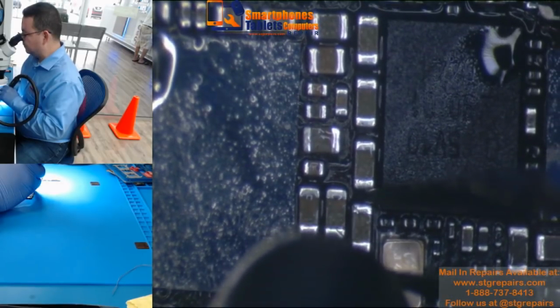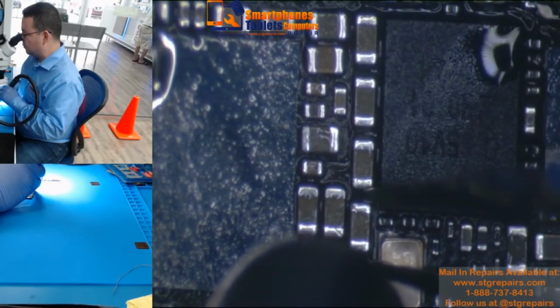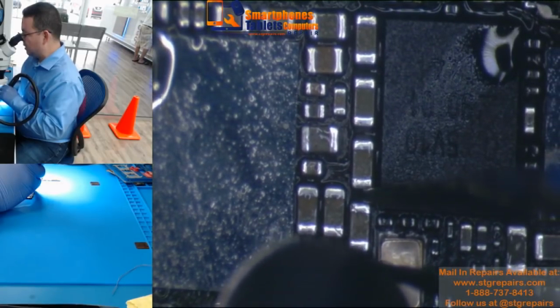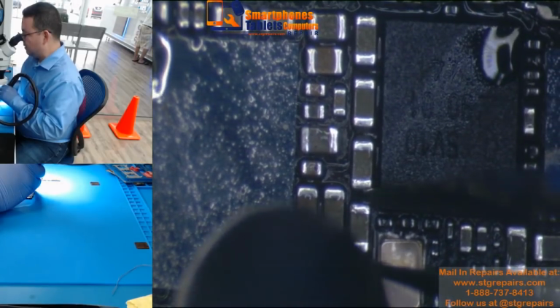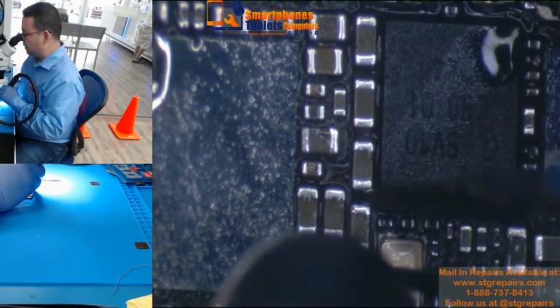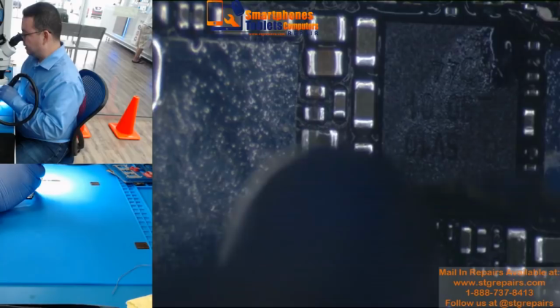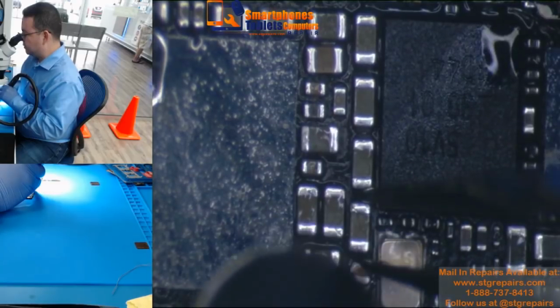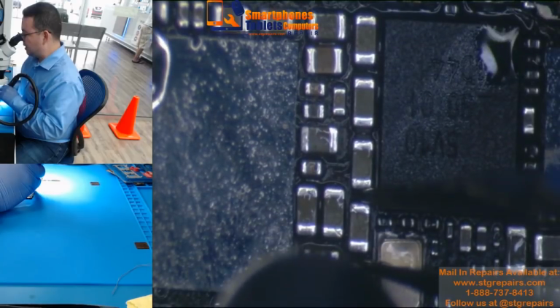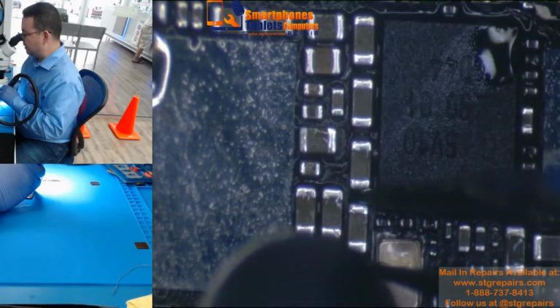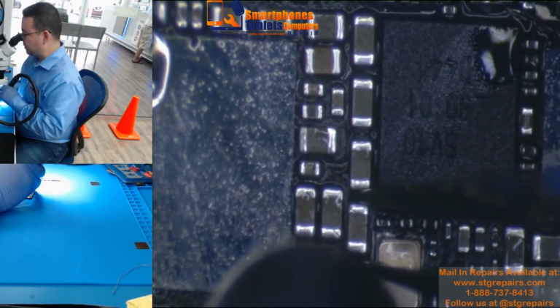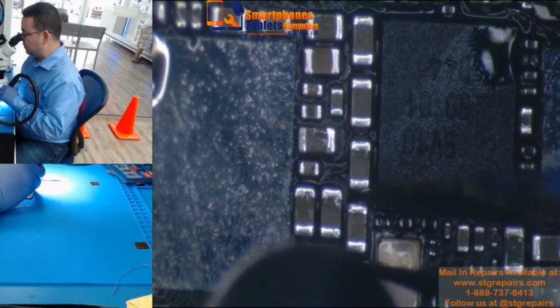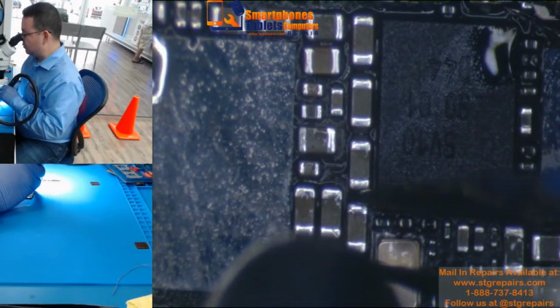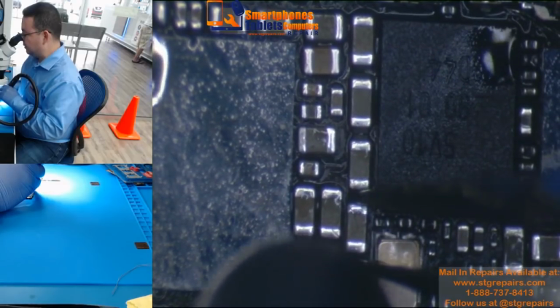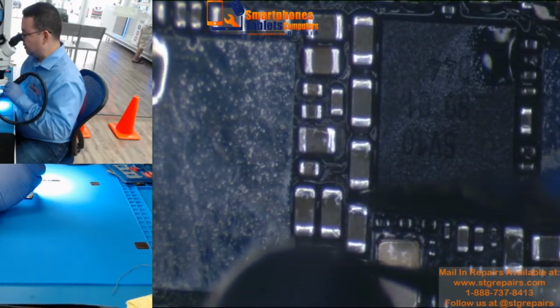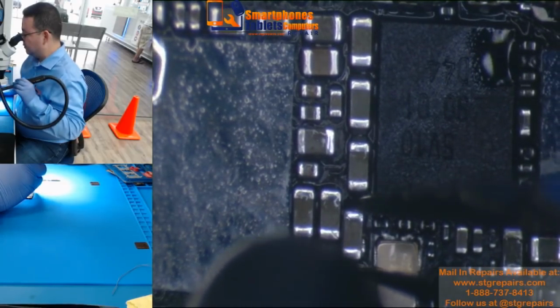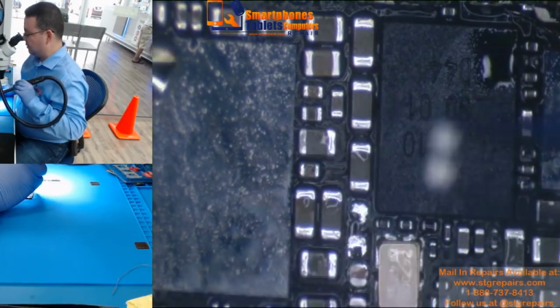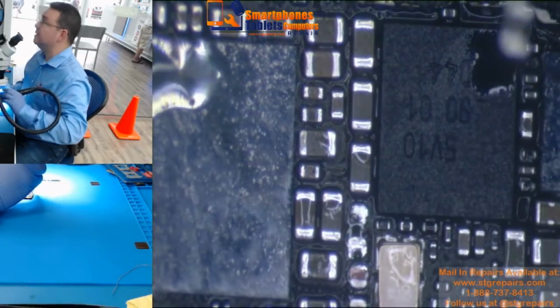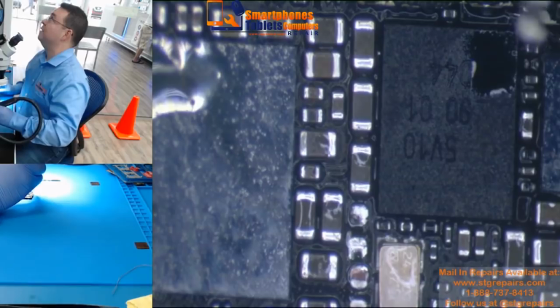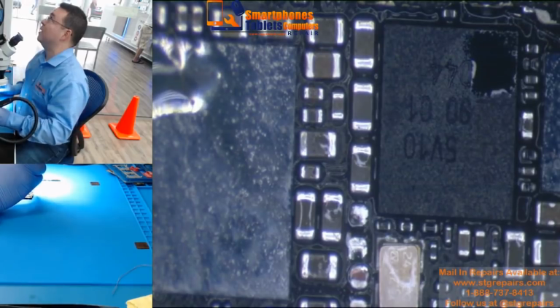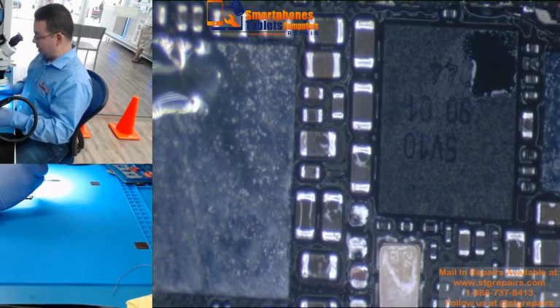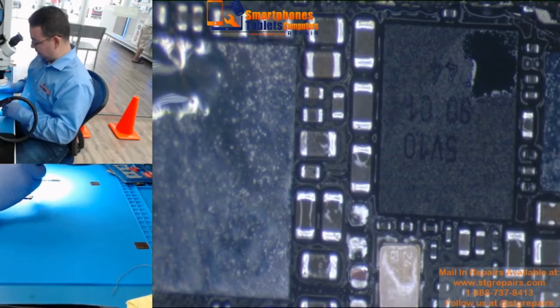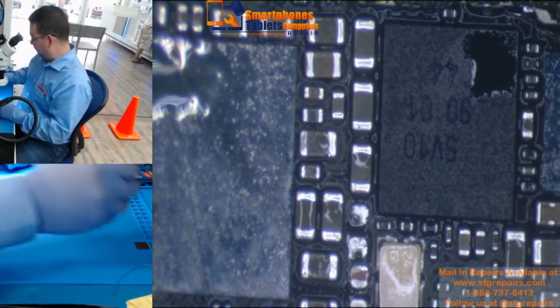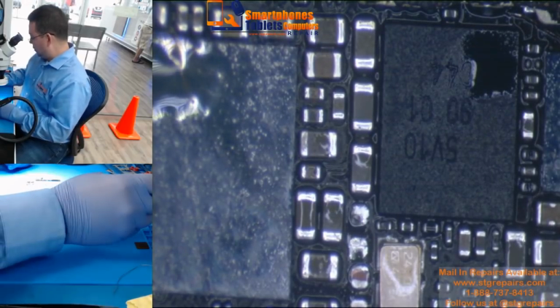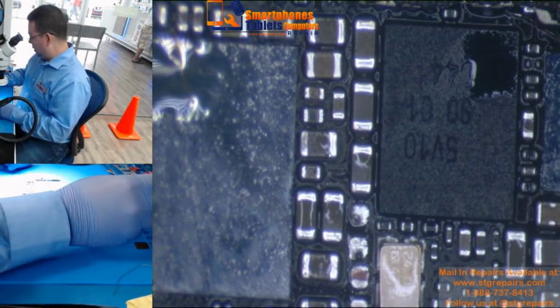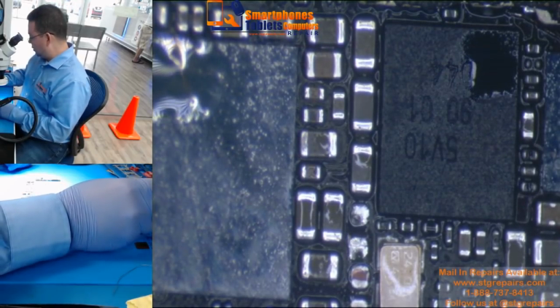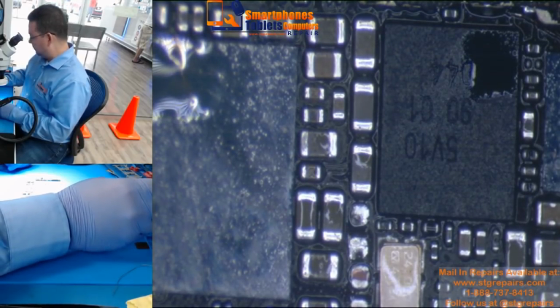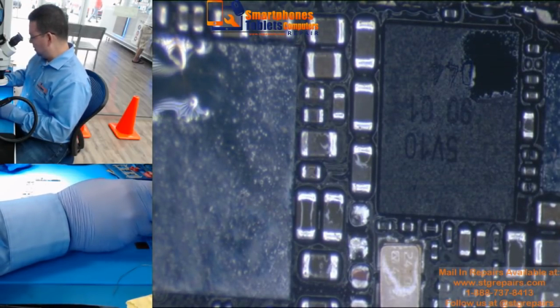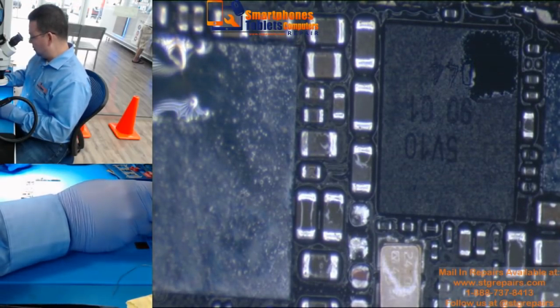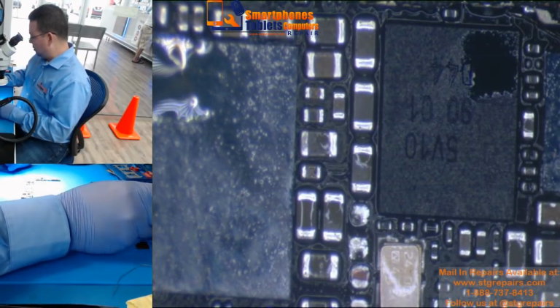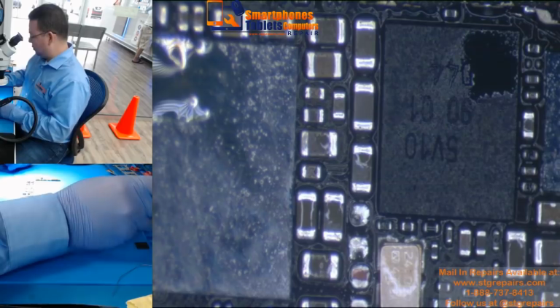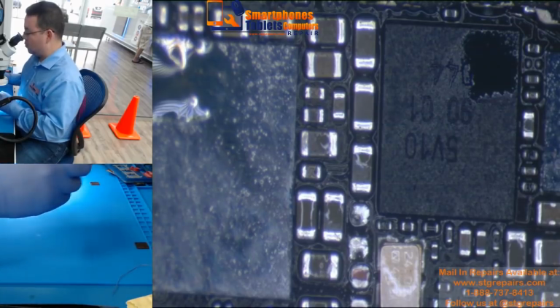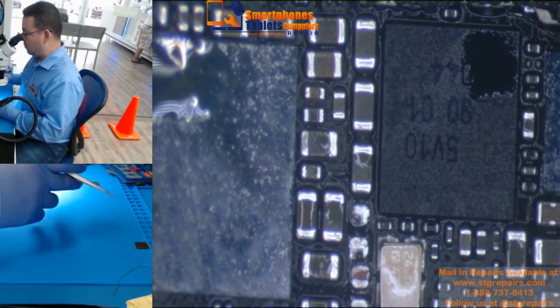You're going to wait — nothing is going to happen — this capacitor is going to melt. You see? It's very easy, easier than any IC or any other chip, because it's a small component.